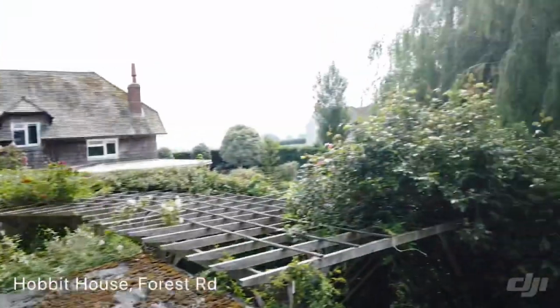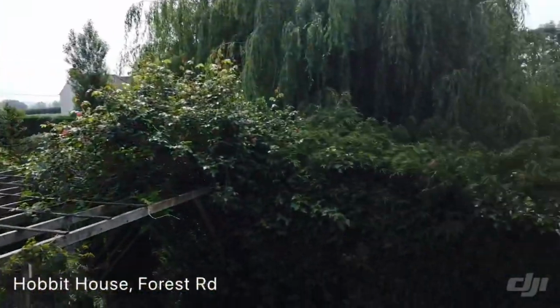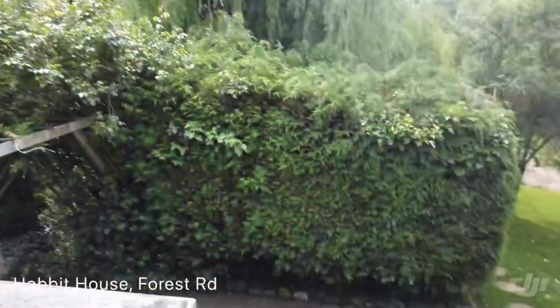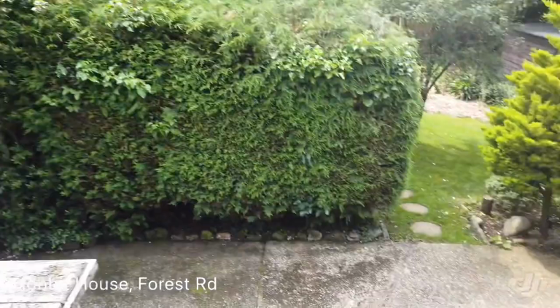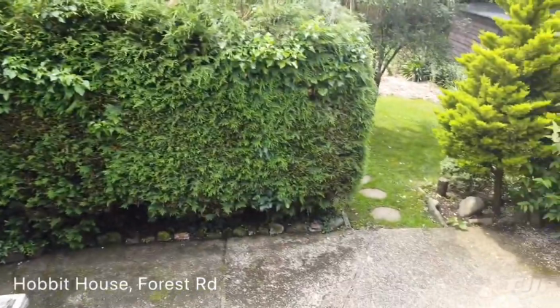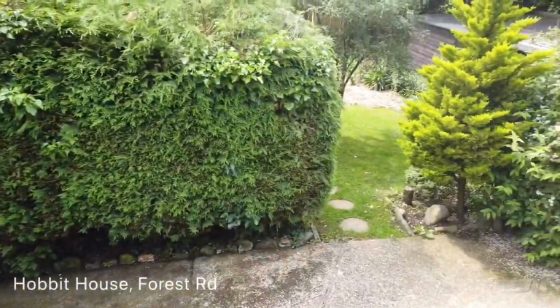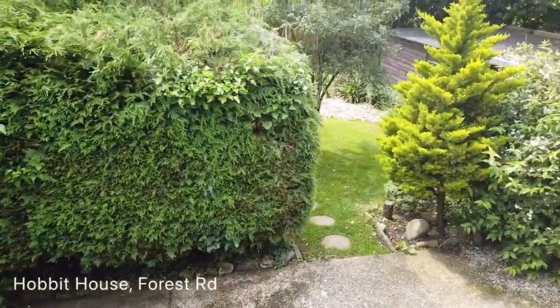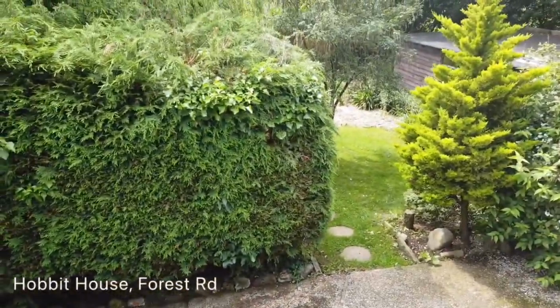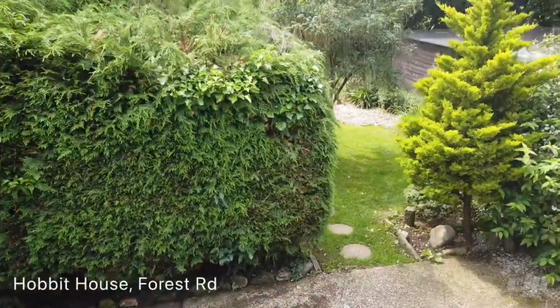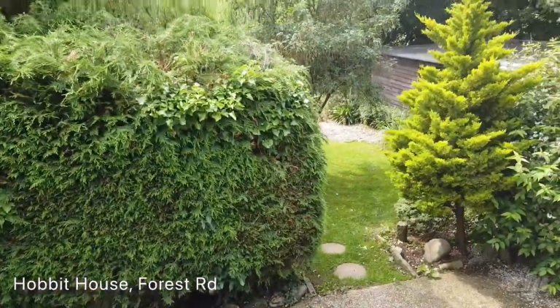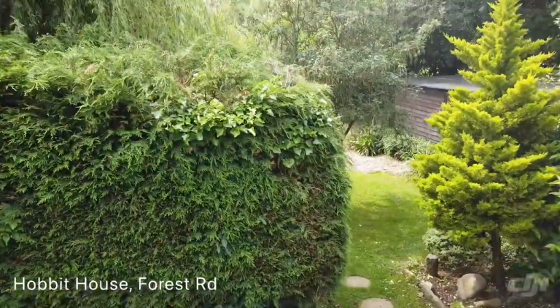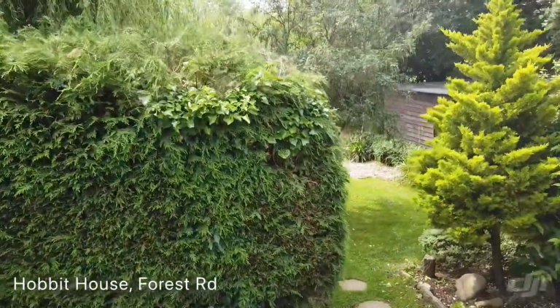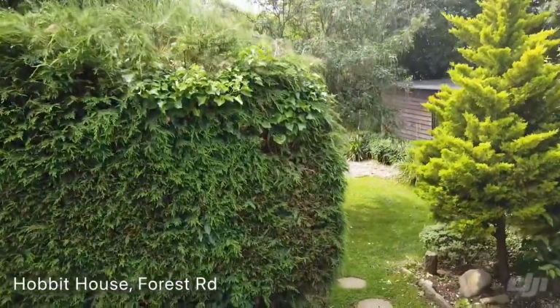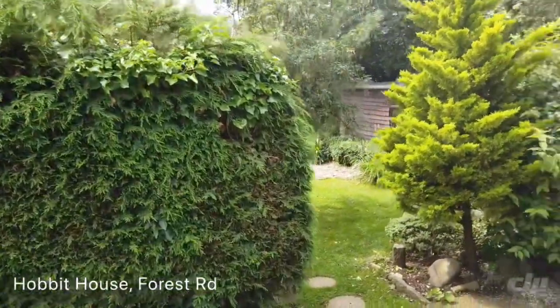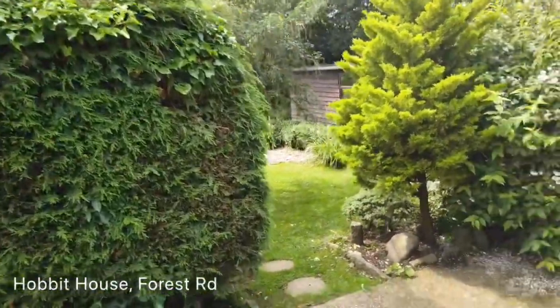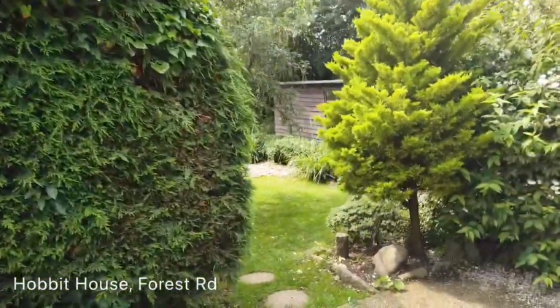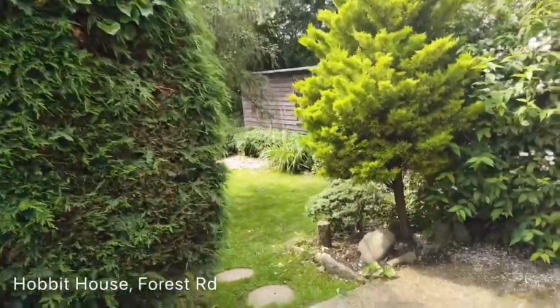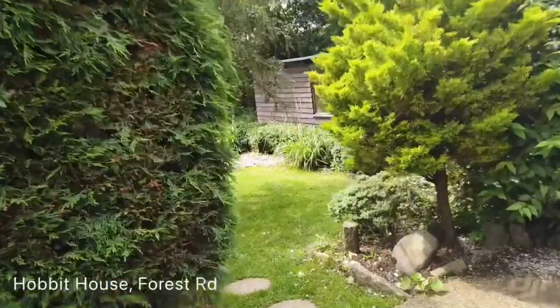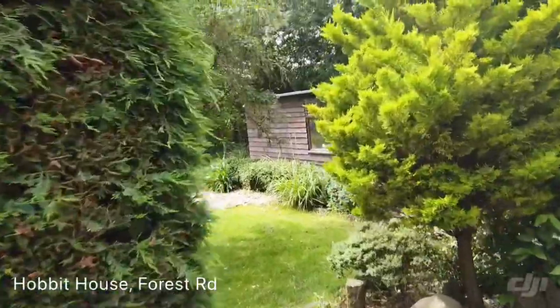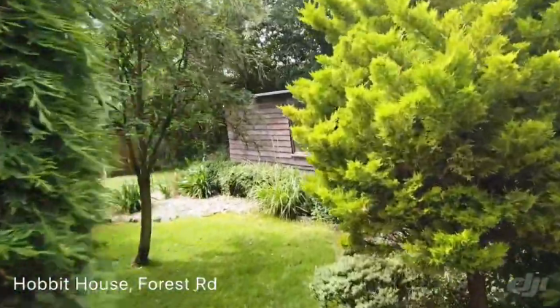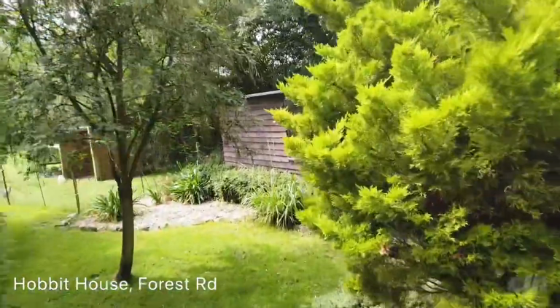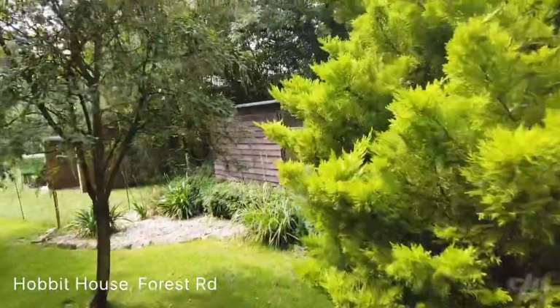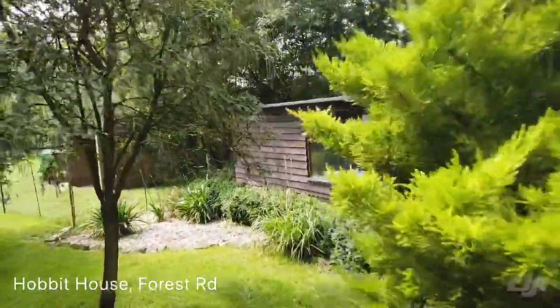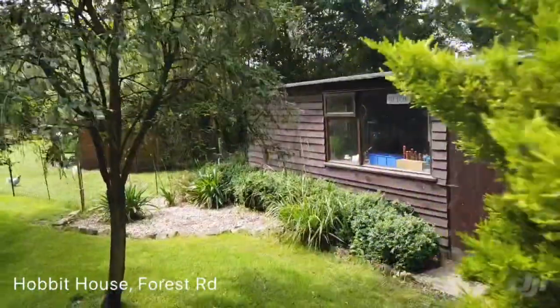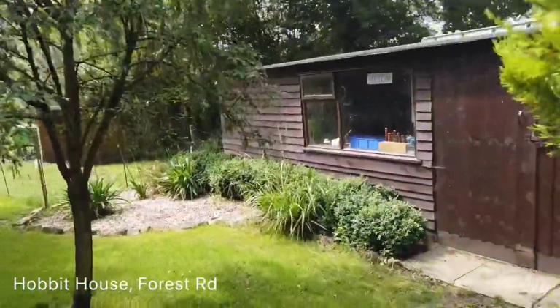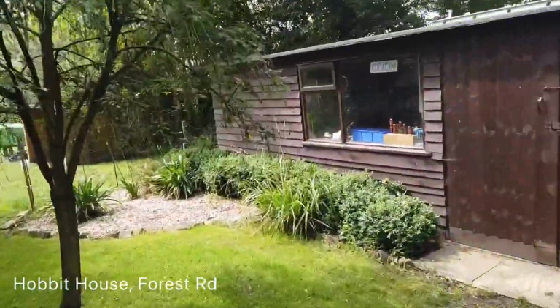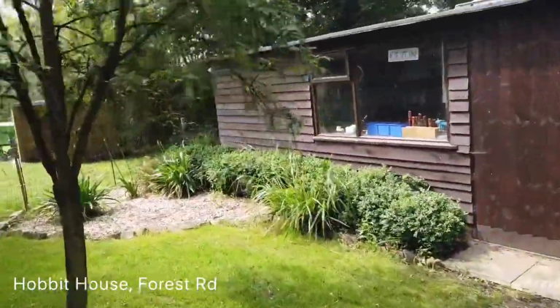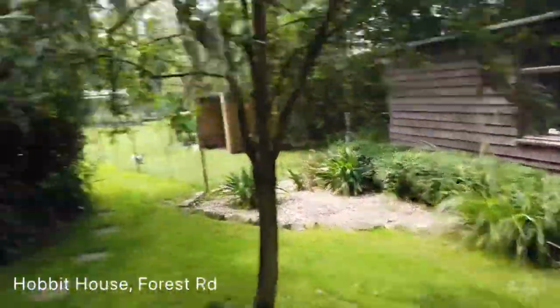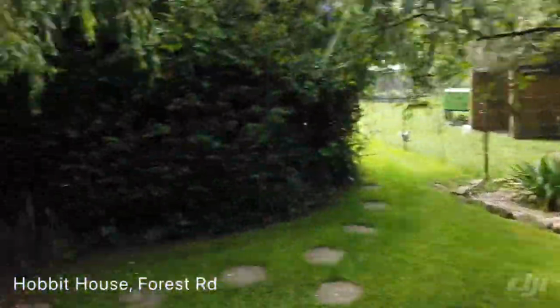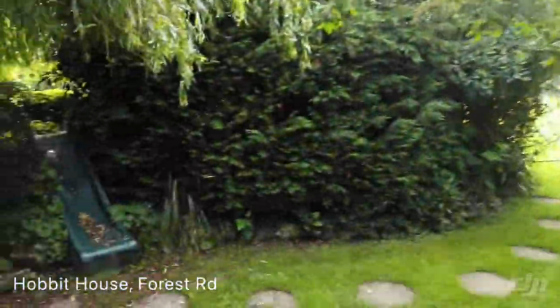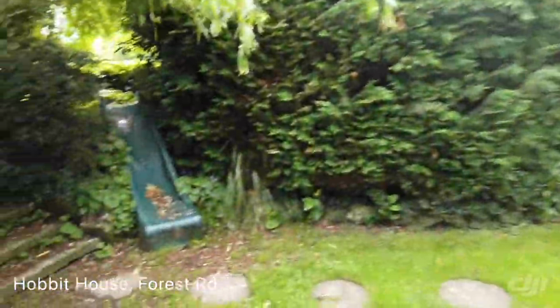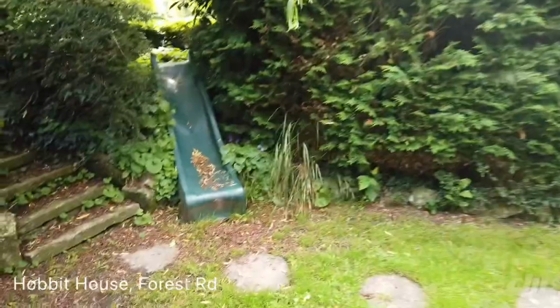And that's it. This is Hobbit House on Forest Road in Newport. If you'd like to take a view then please give us a call on 01983 883333. And I'll finish off just by taking you down to the chickens.